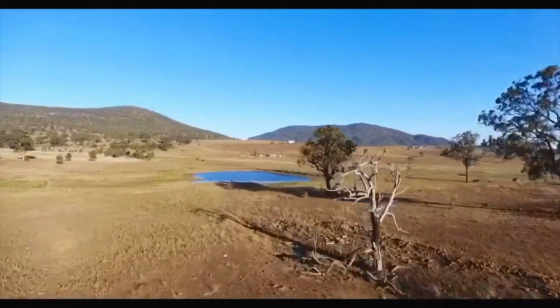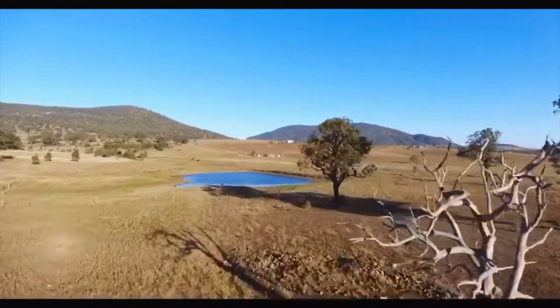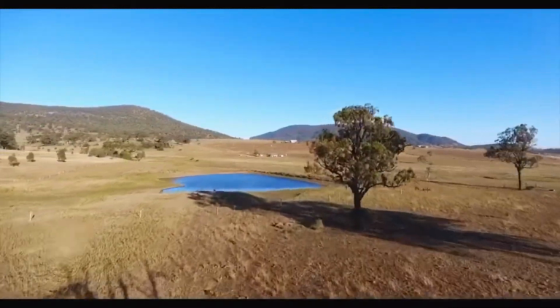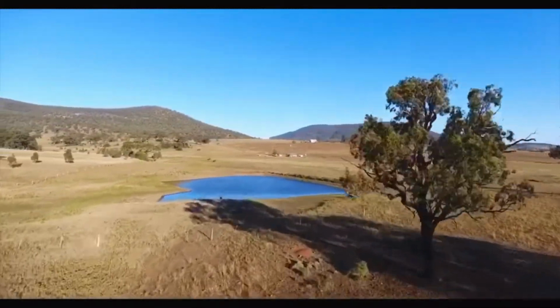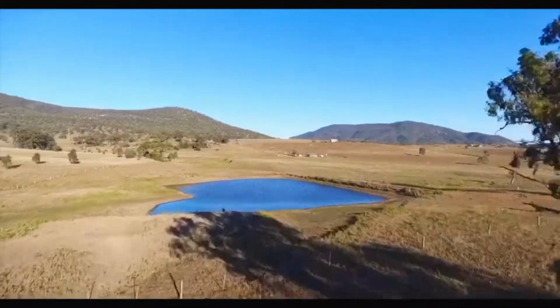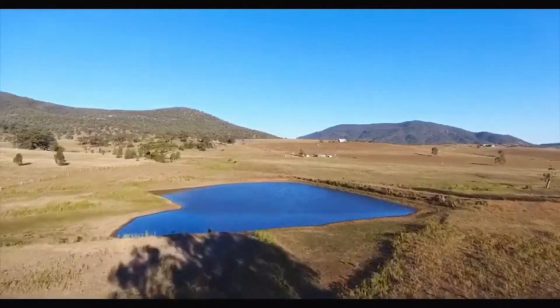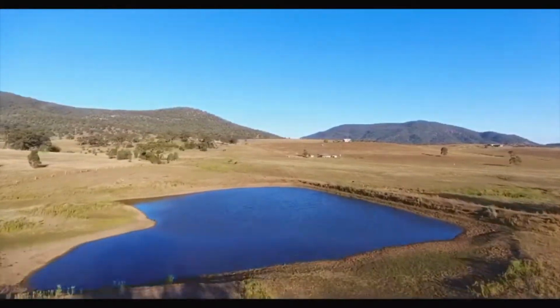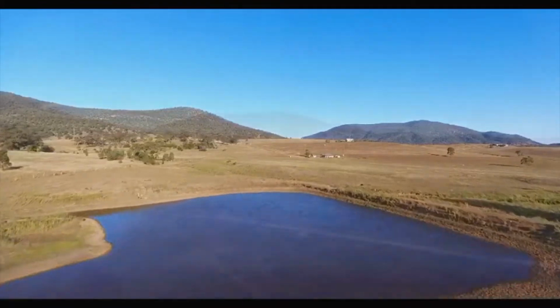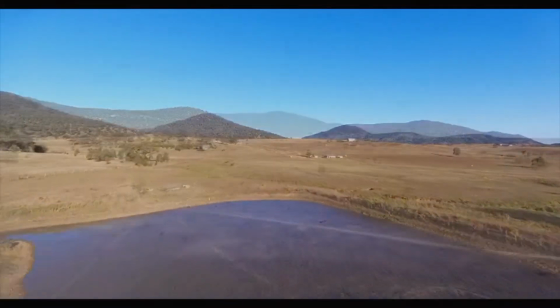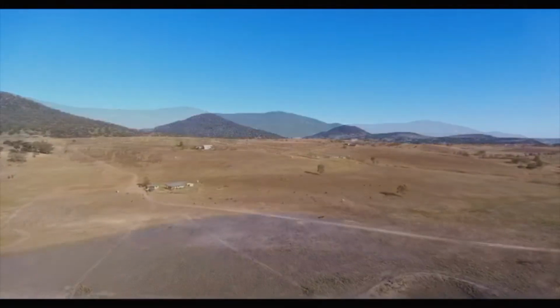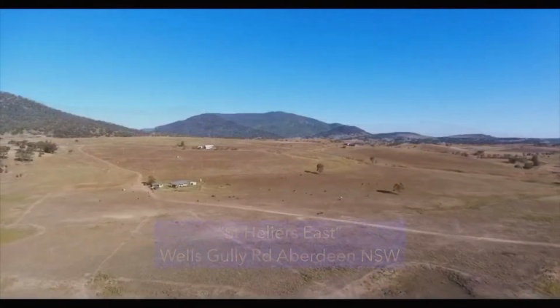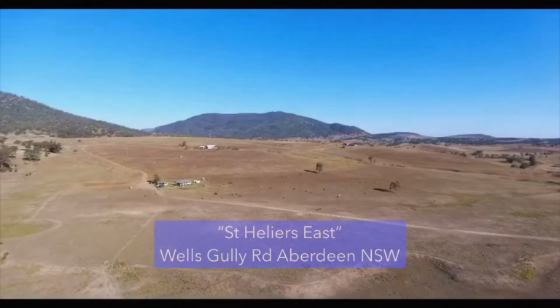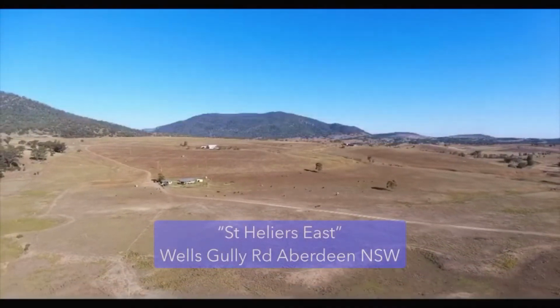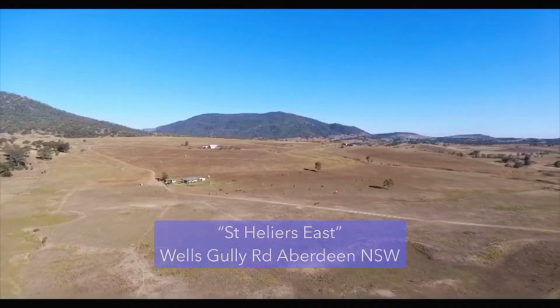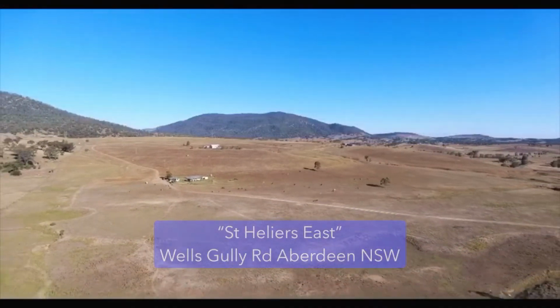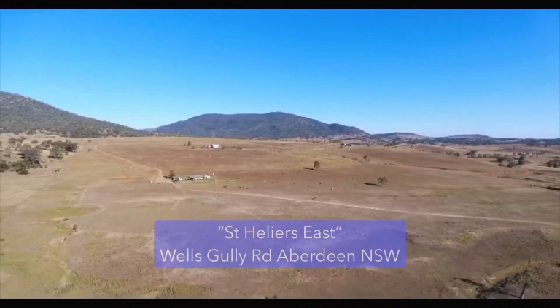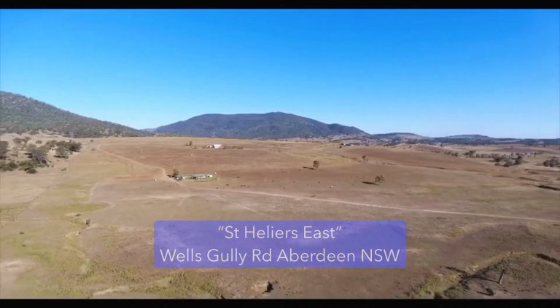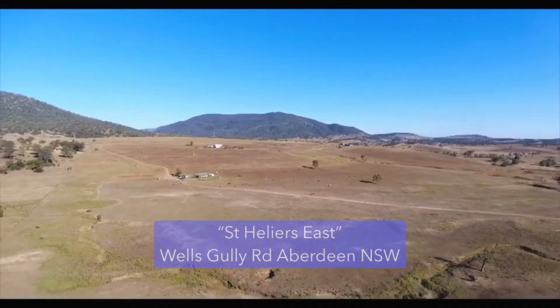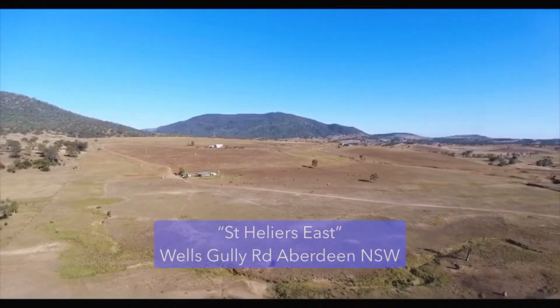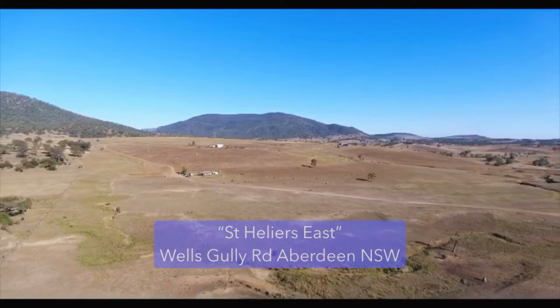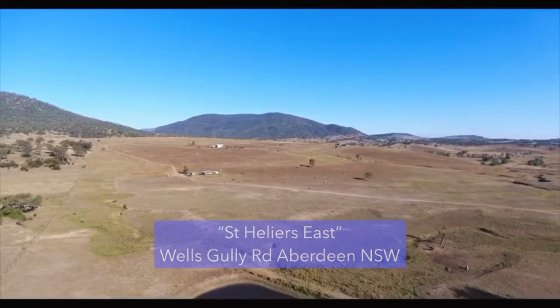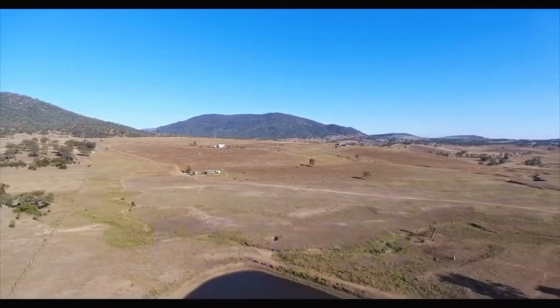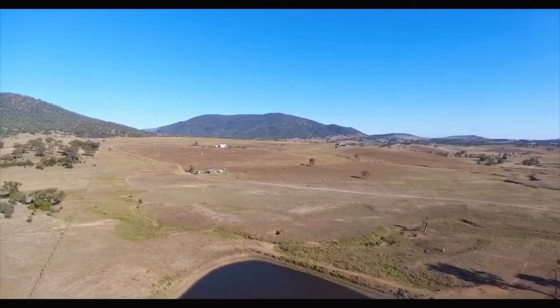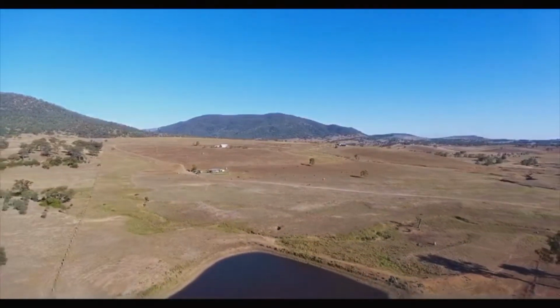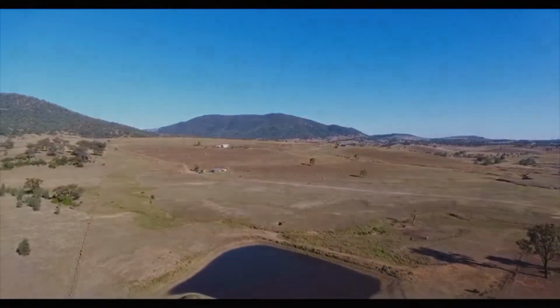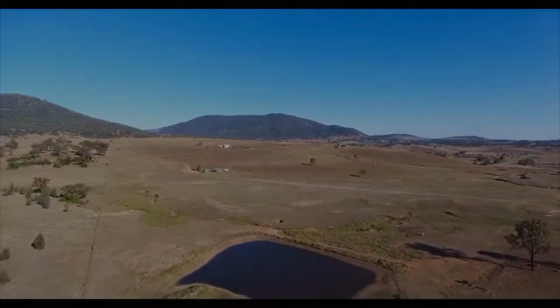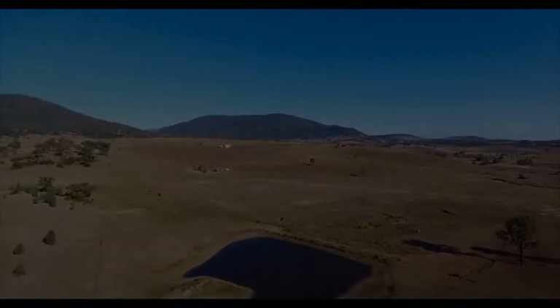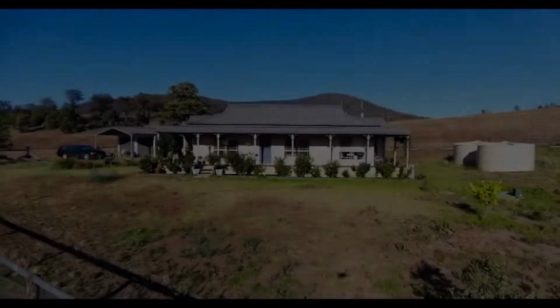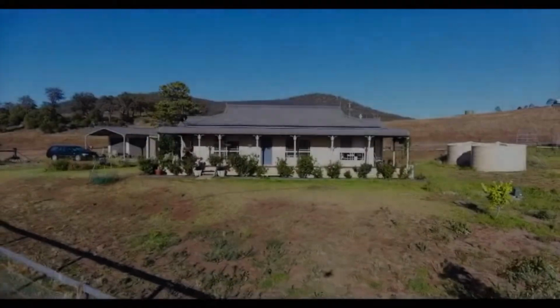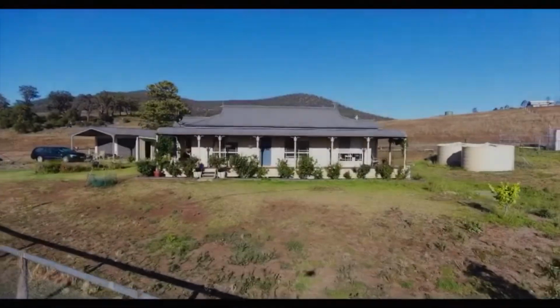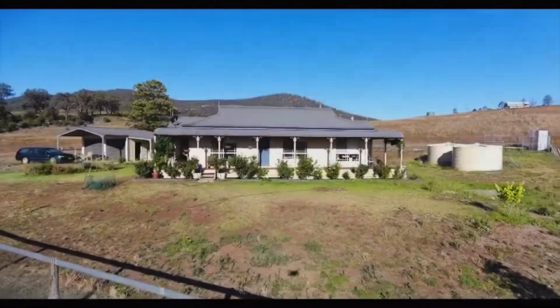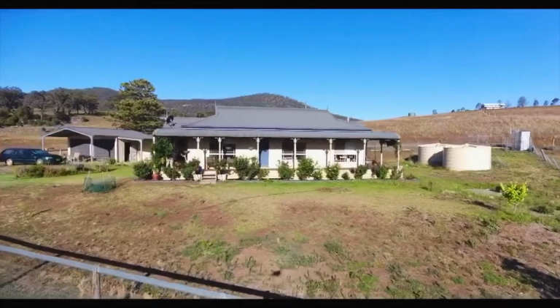This 100 acre holding presents a fantastic opportunity for anyone looking to break into the Upper Hunter Rural Market. Just five minutes from Aberdeen, 15 minutes from both Scone and Musselbrook, the property is well placed and ready to go.